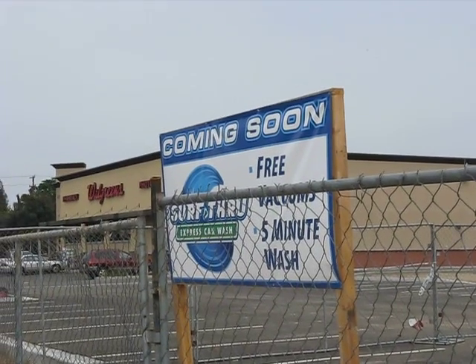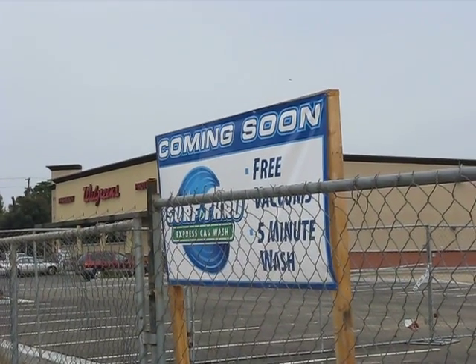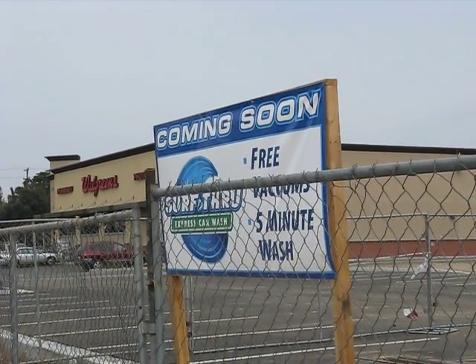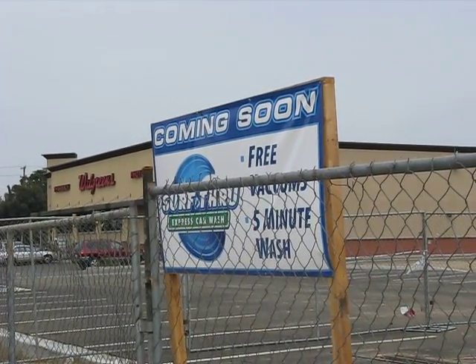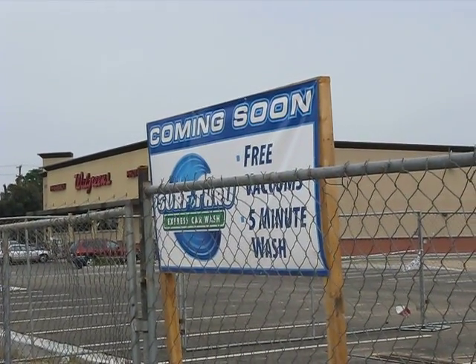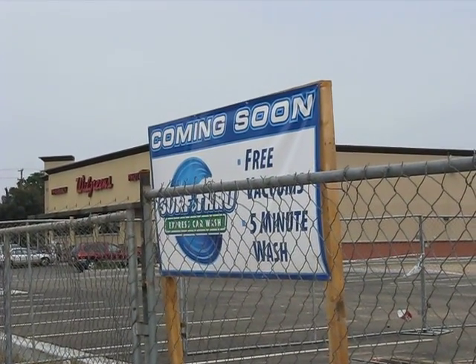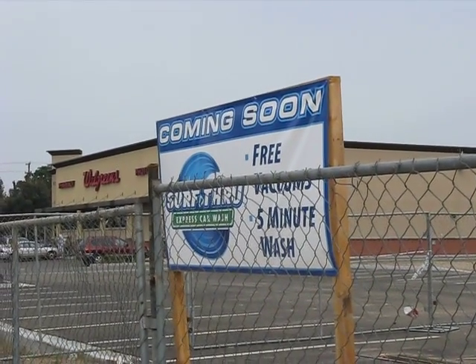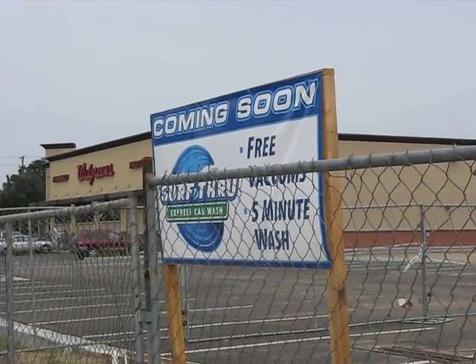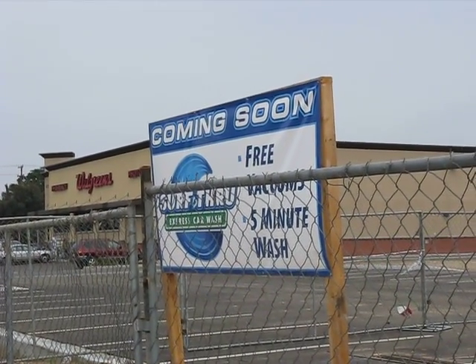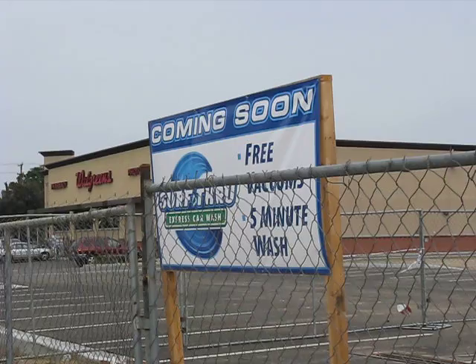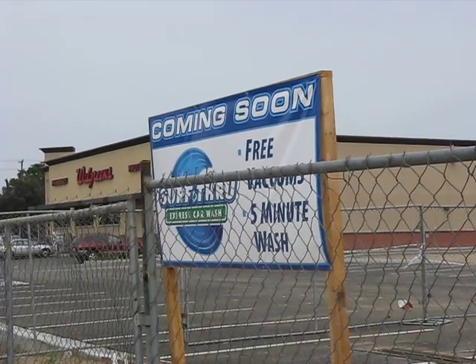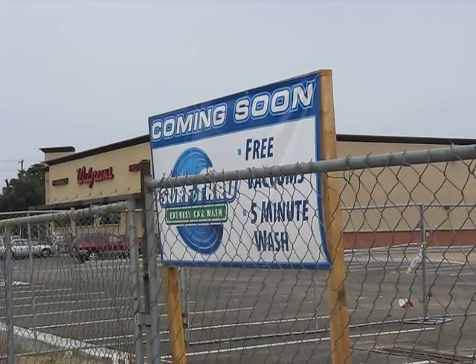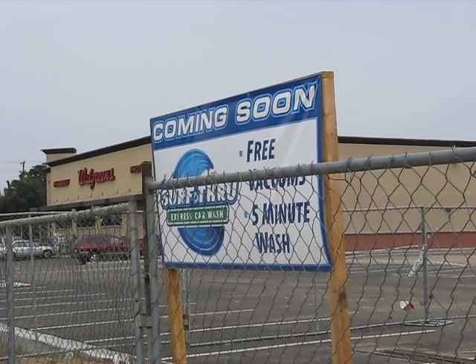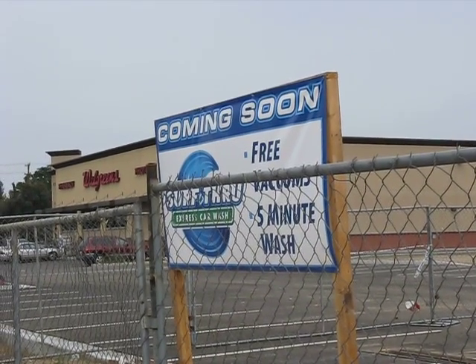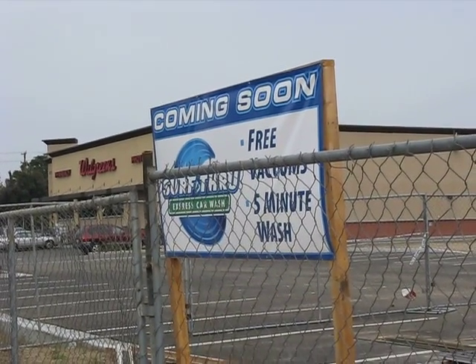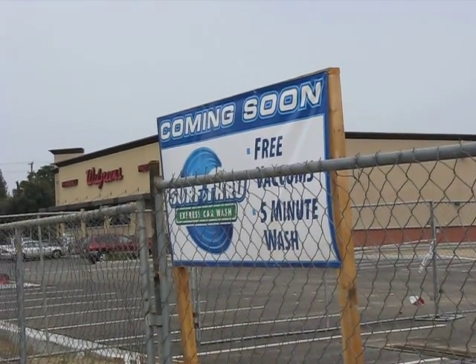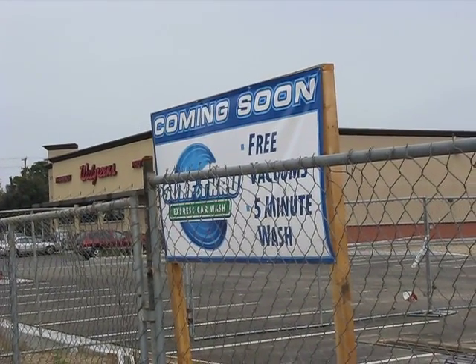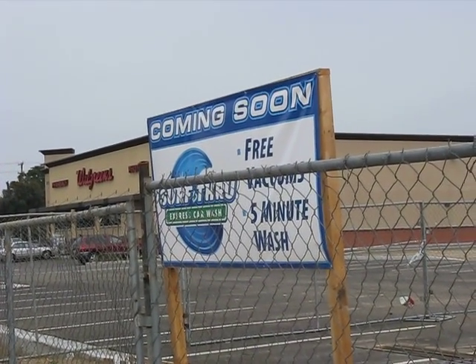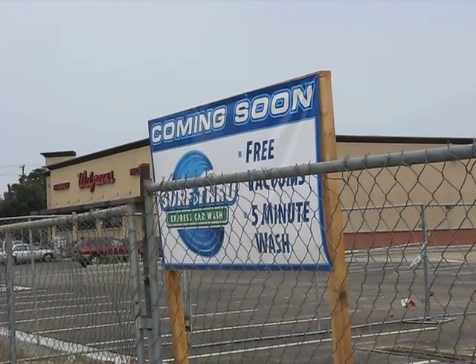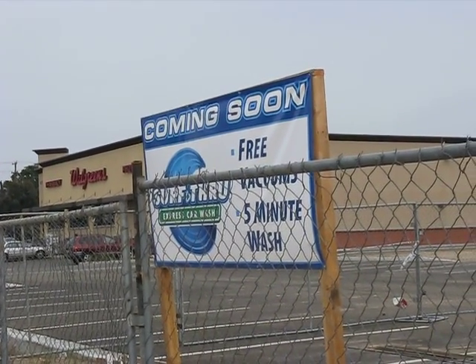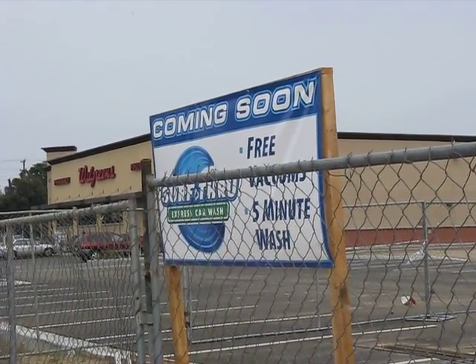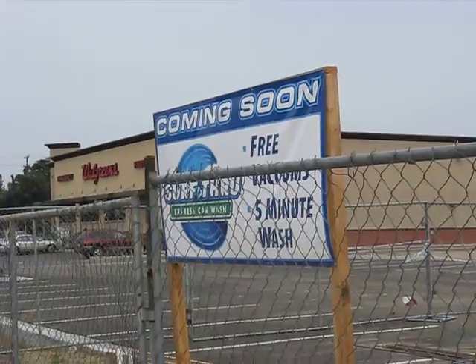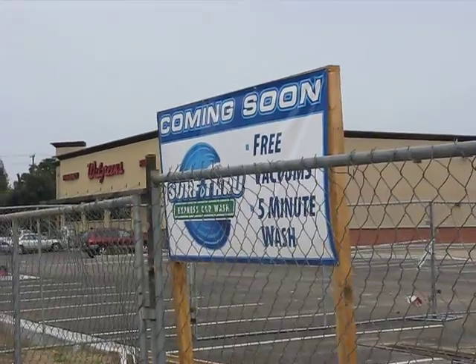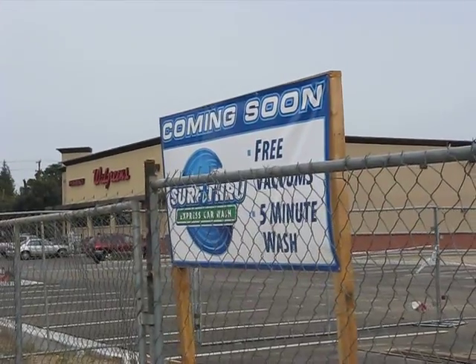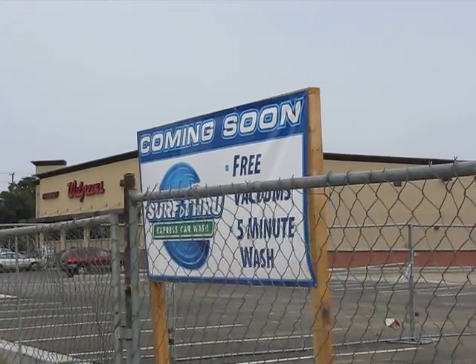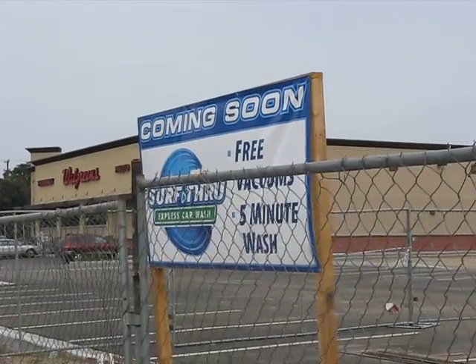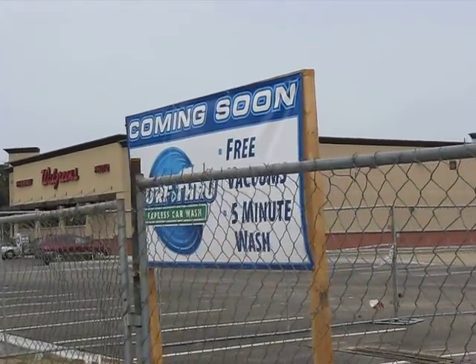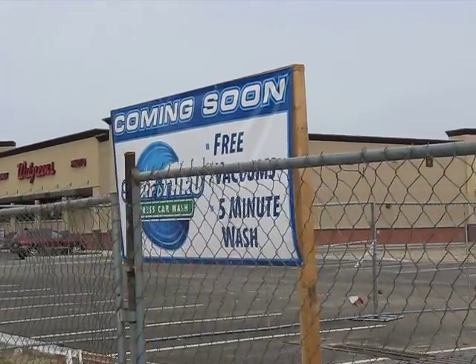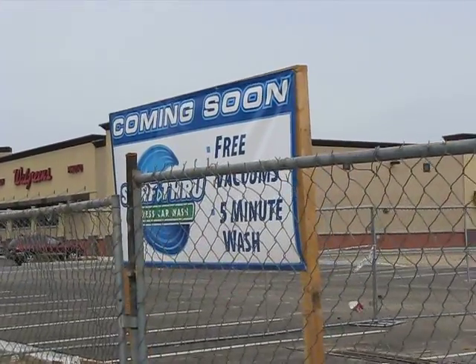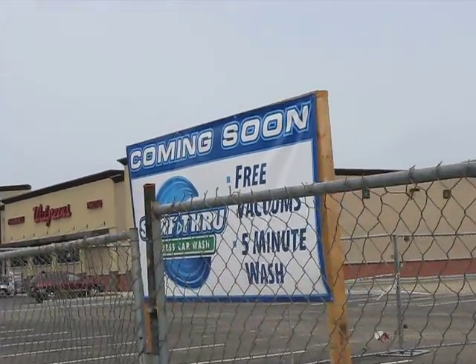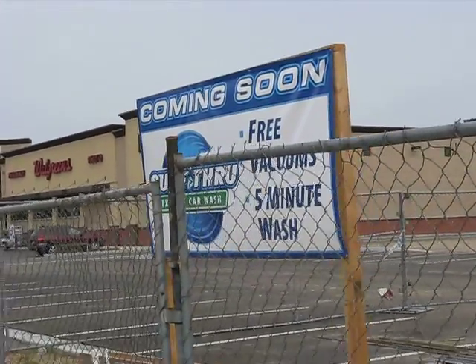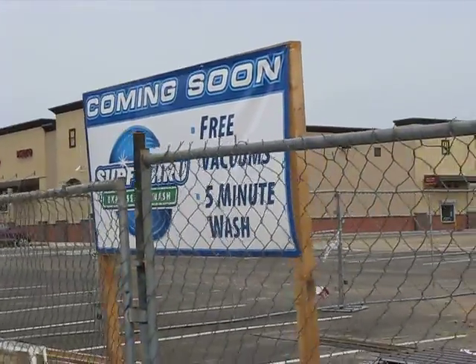Hi, this is Shannon Marr with Guaranty Real Estate. I'm the creator and admin of the commercial real estate in Fresno, California fan page, and I just wanted to give you a quick look at a brand new development that I've been featuring on the fan page.